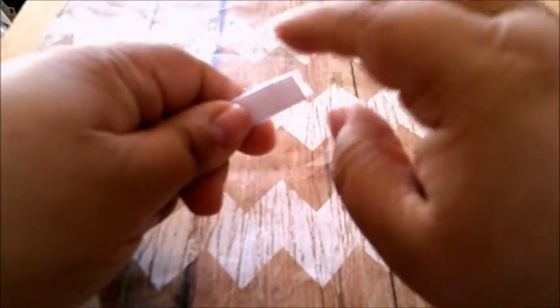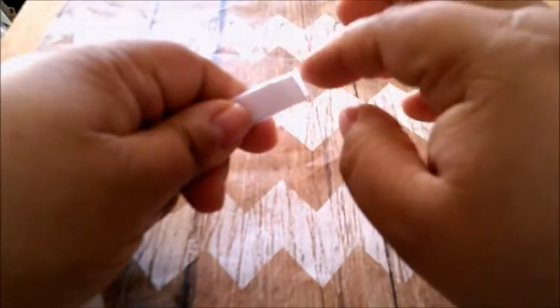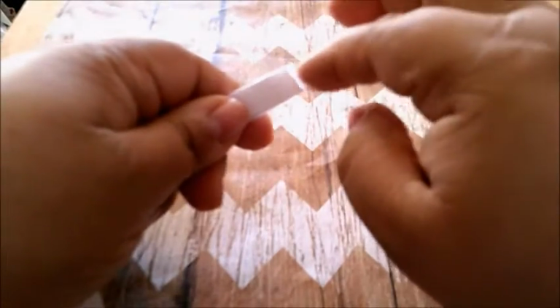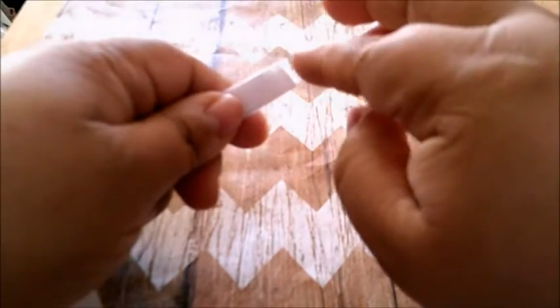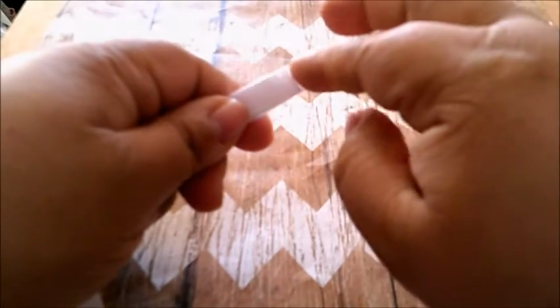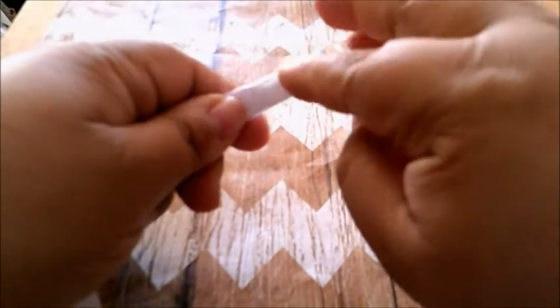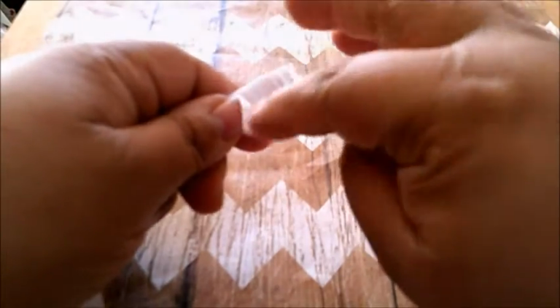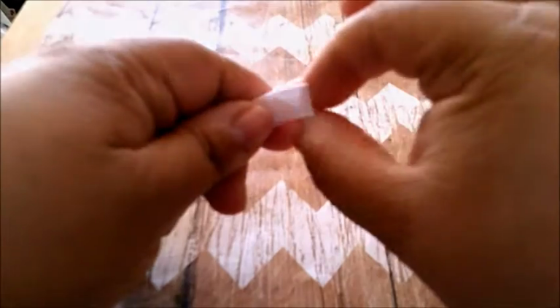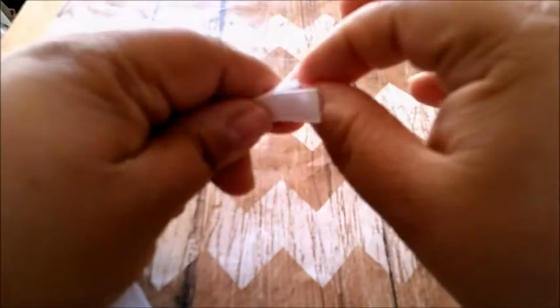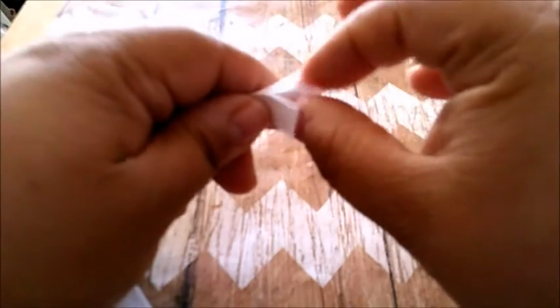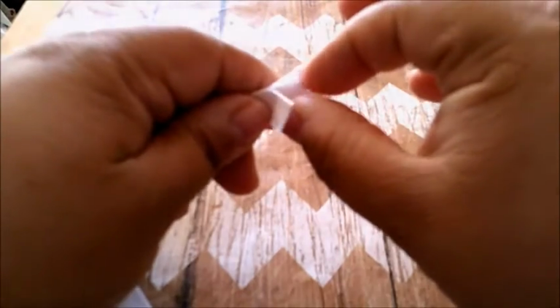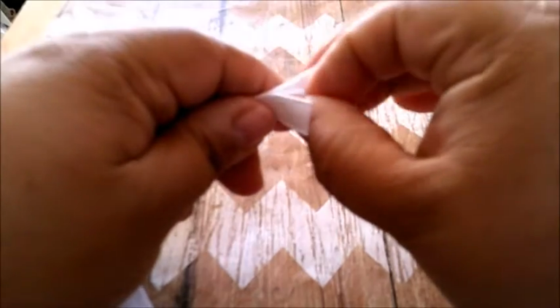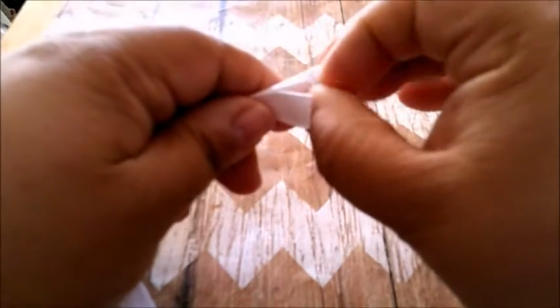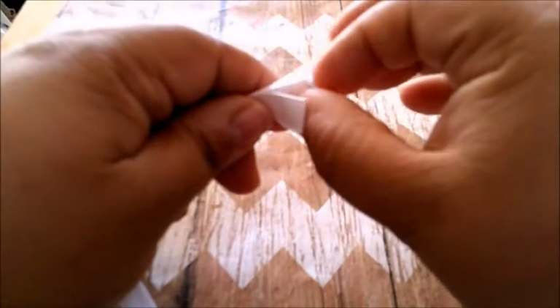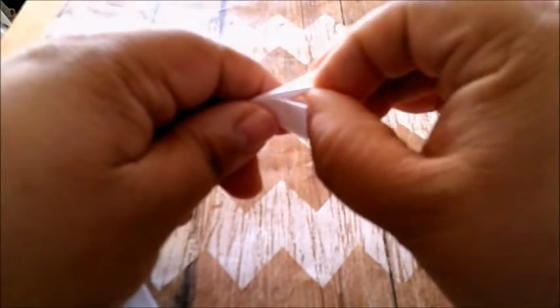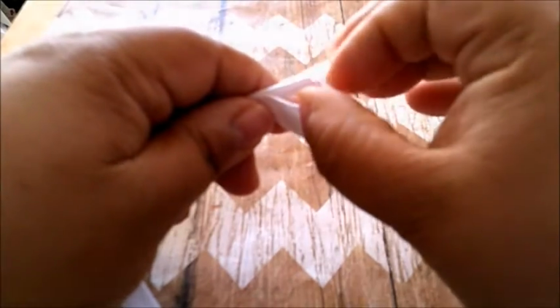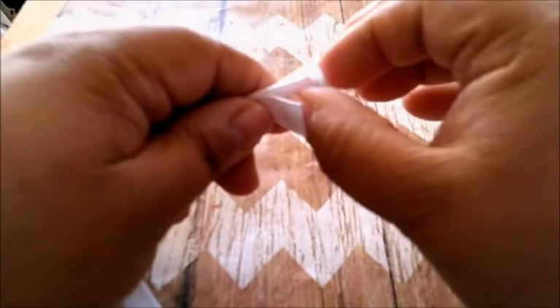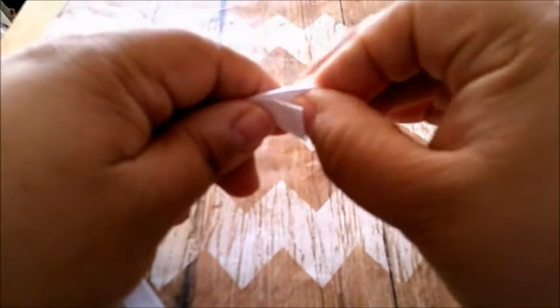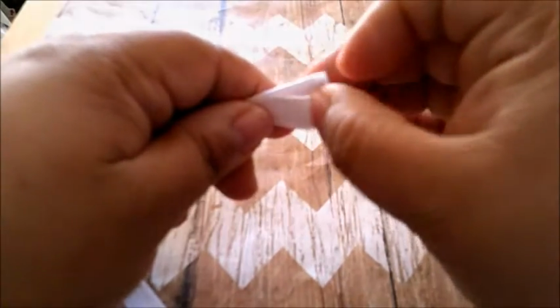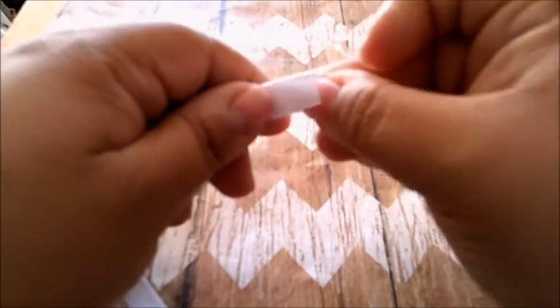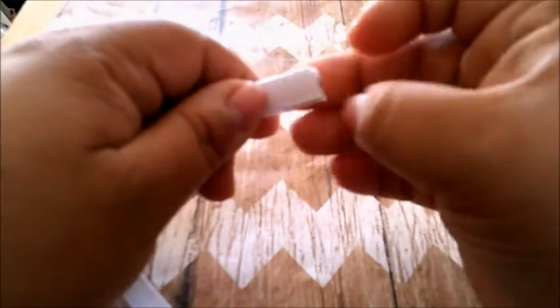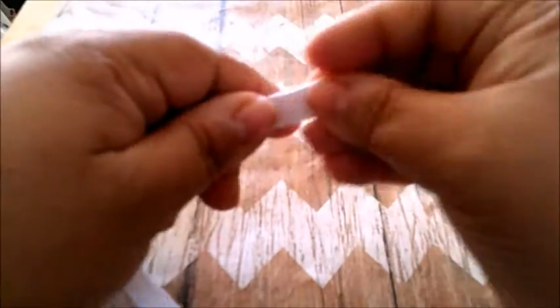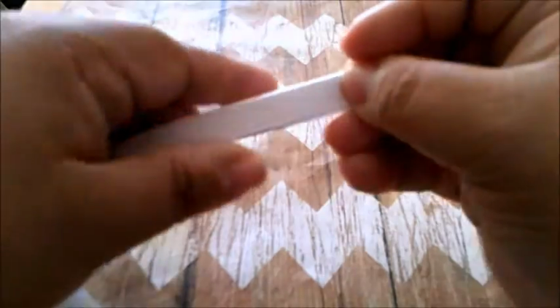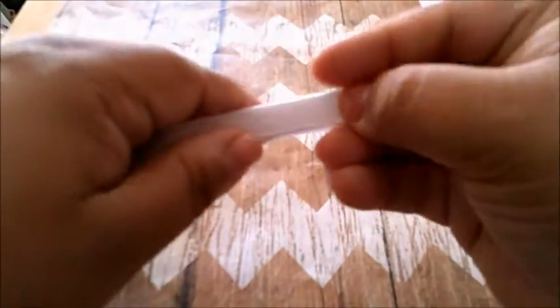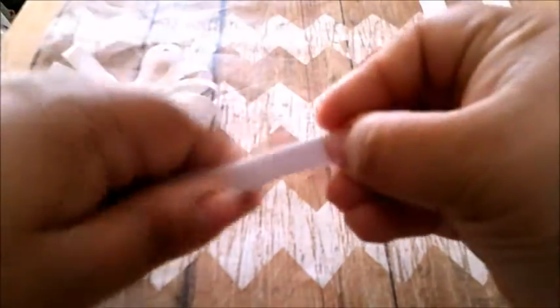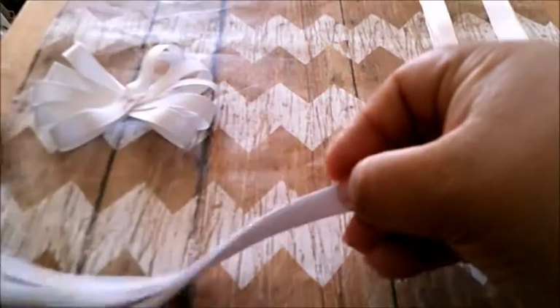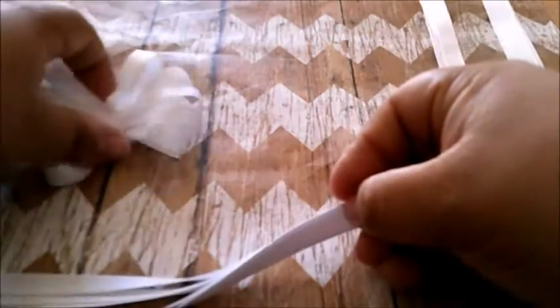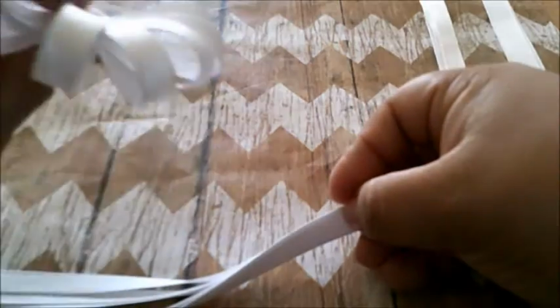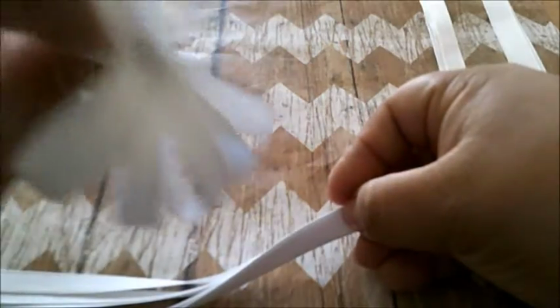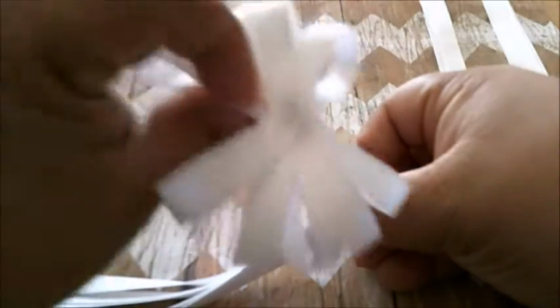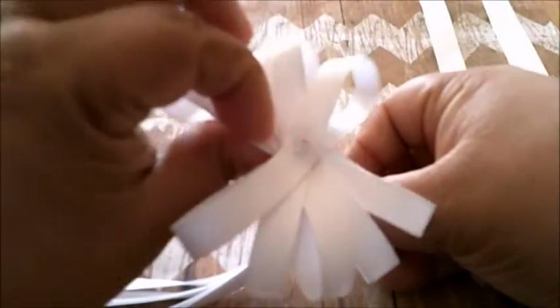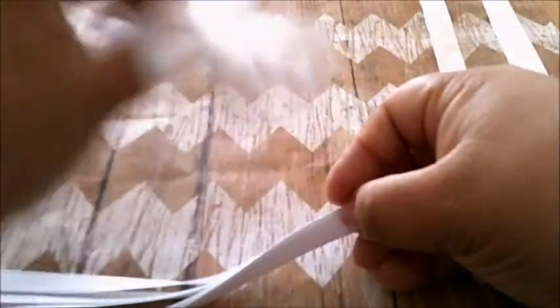First, you're going to gather up all your ribbon — all your 7-inch ribbon. Make sure to heat seal your ends if you want. I personally don't because you won't even see them, because you are going to glue them.